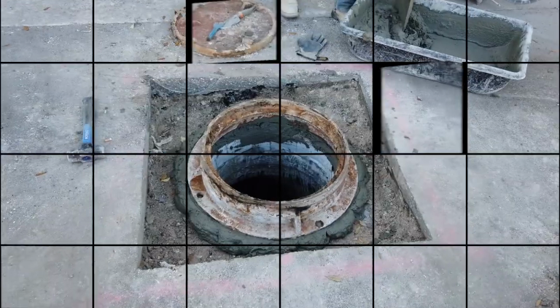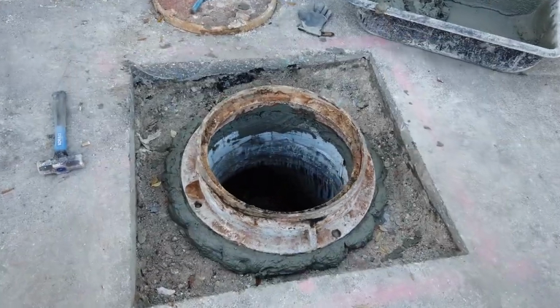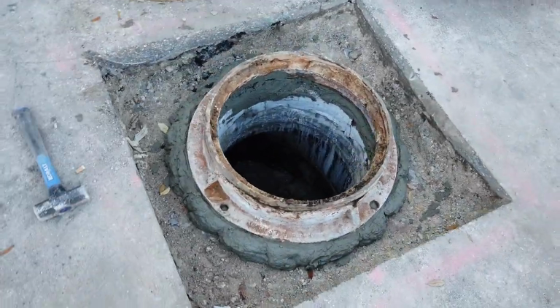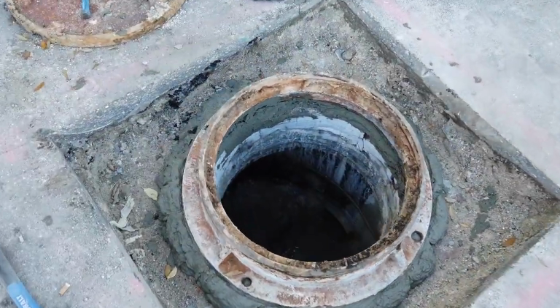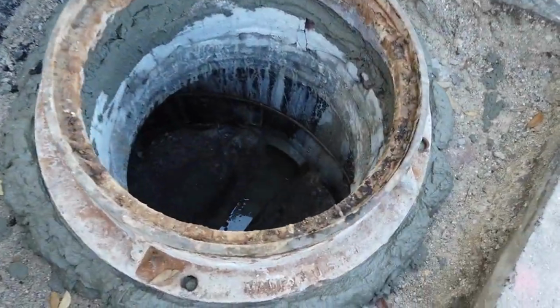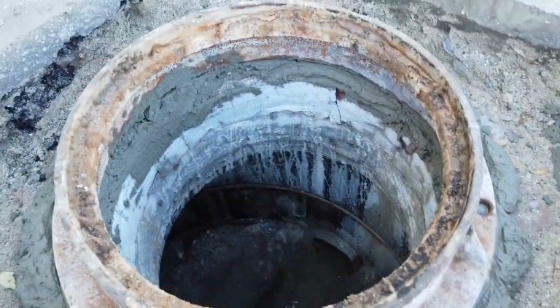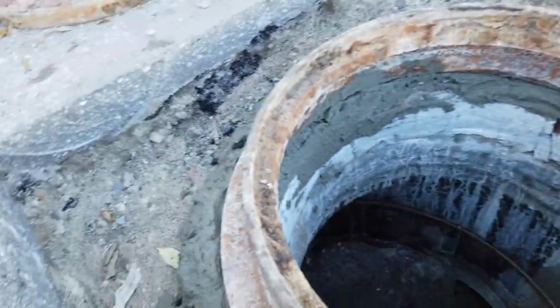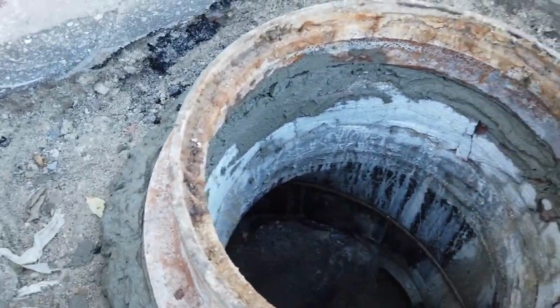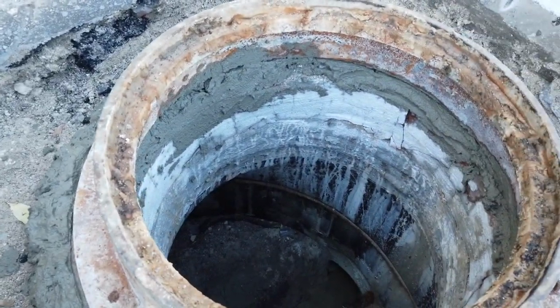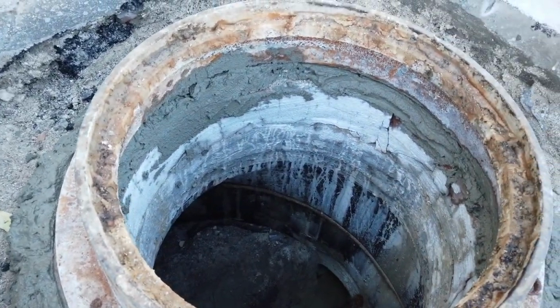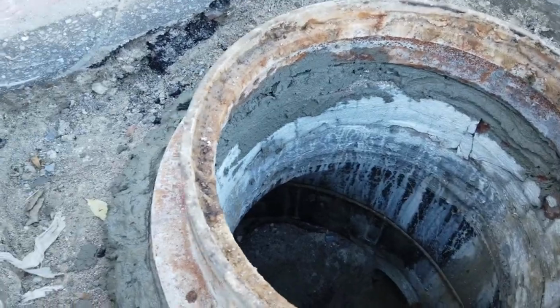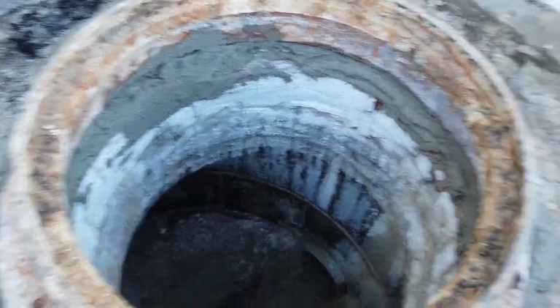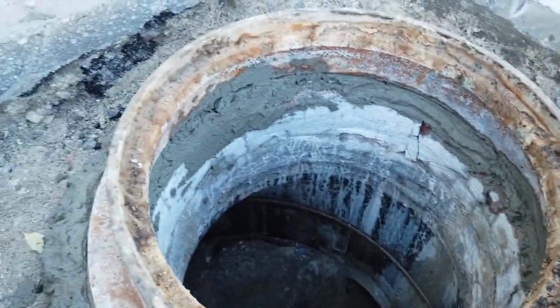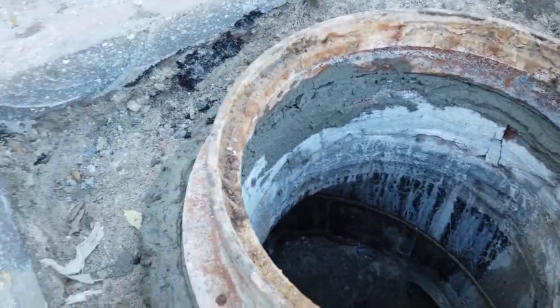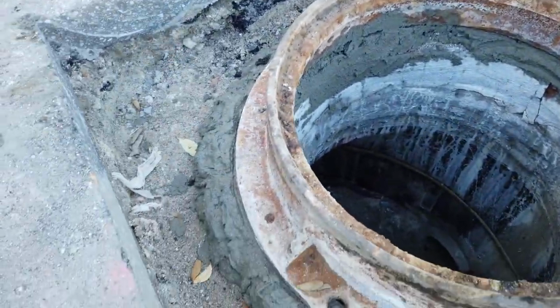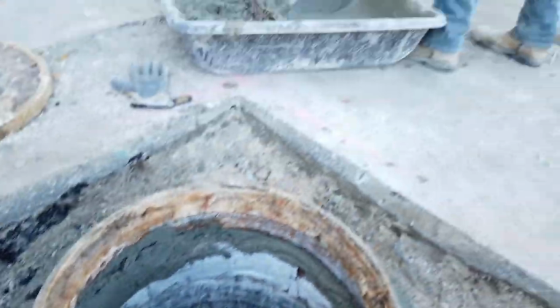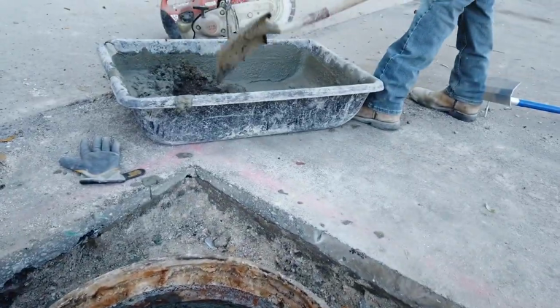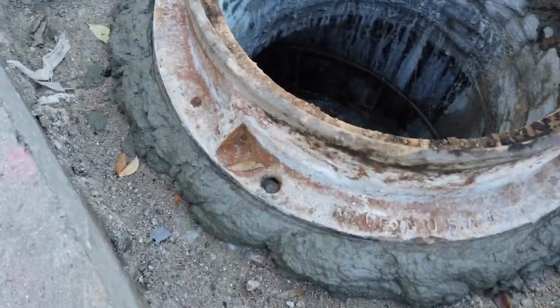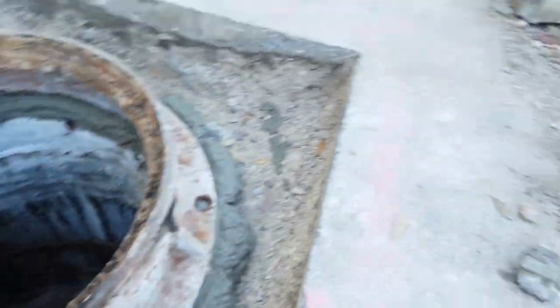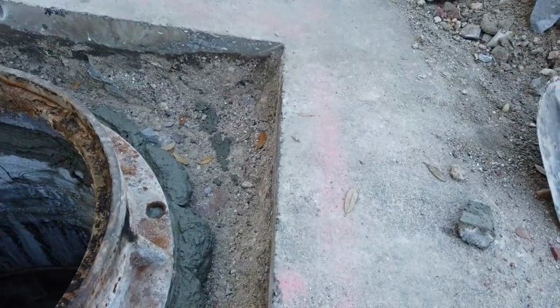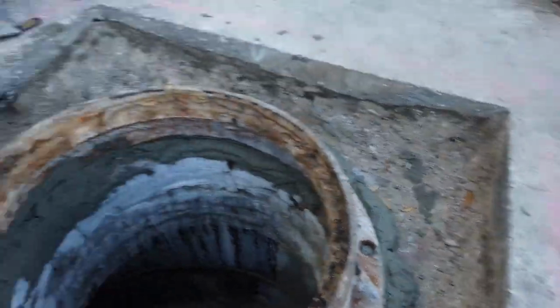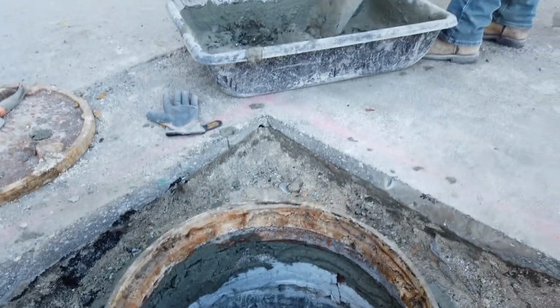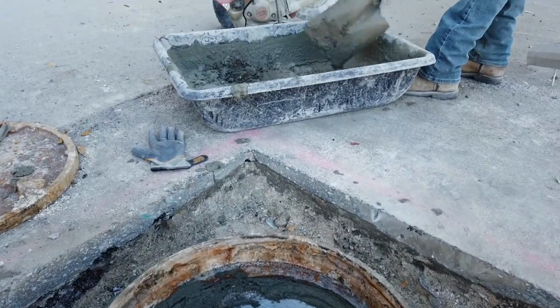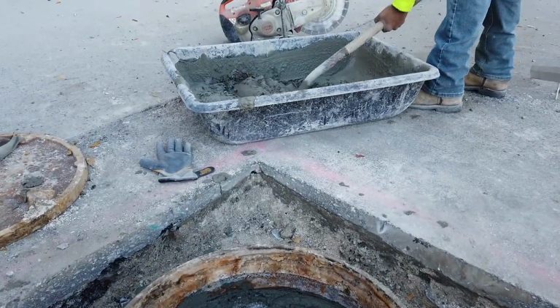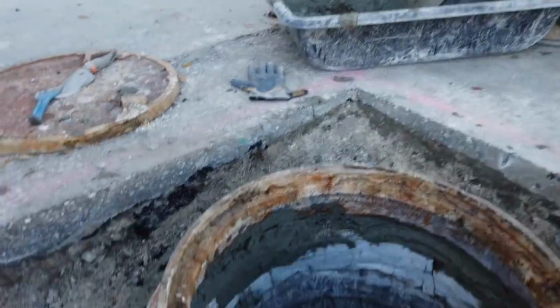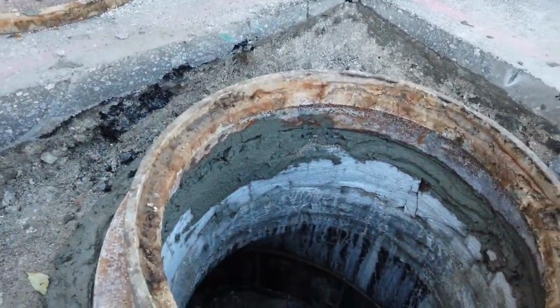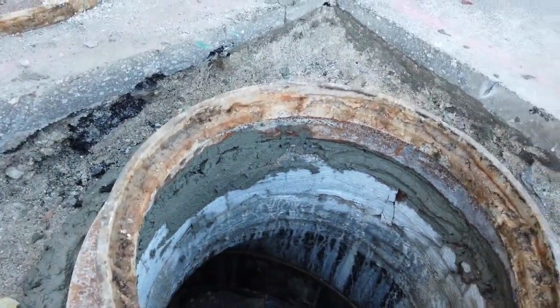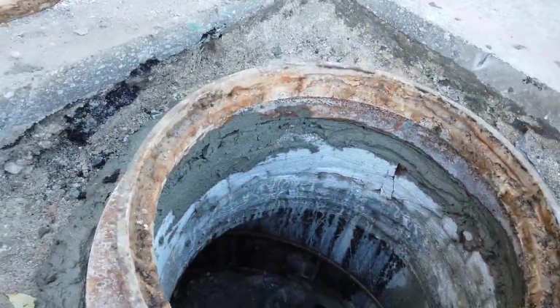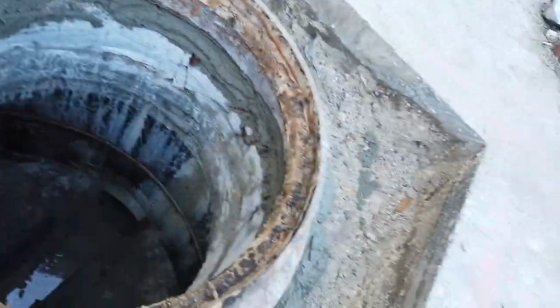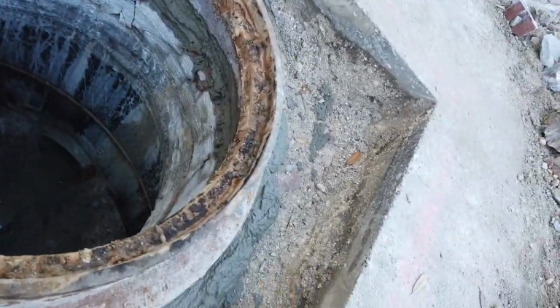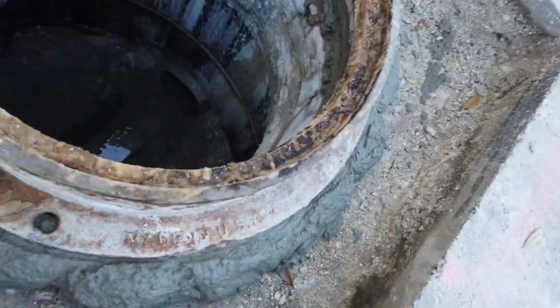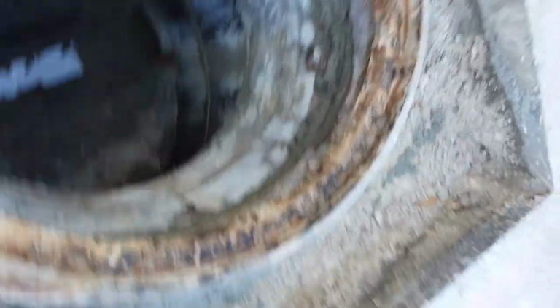Alright guys, so I forgot to show y'all us putting the little brick and mortar after we chiseled it. We had to add about like an inch and a half to it. But we already got it to level flush with the asphalt. Right now we're making some concrete mud — just some Portland mud just to make it look all pretty inside.